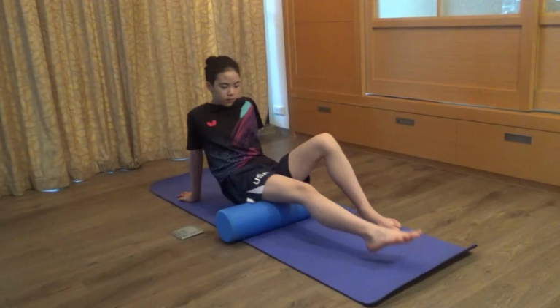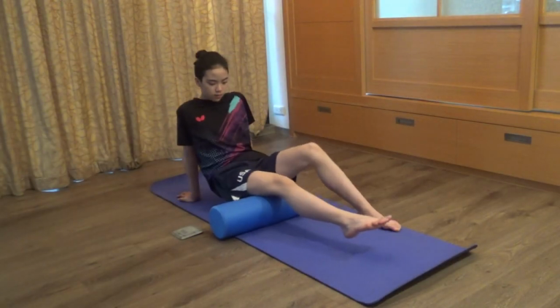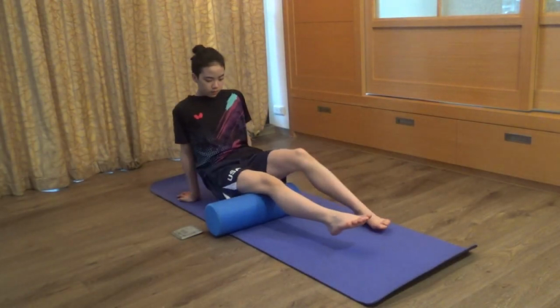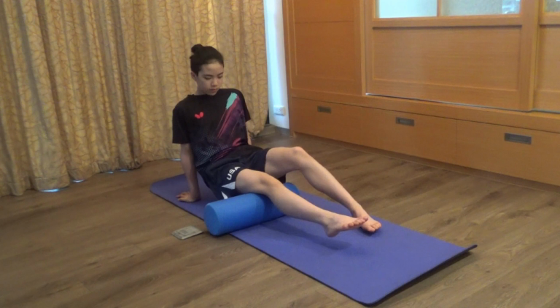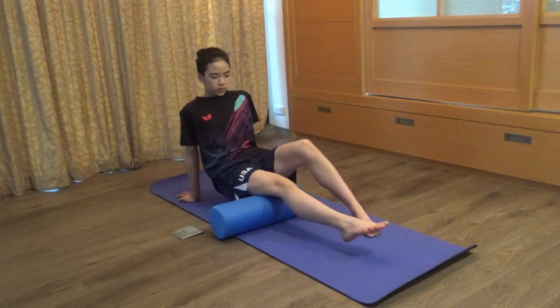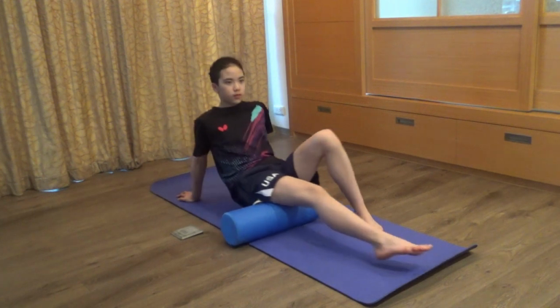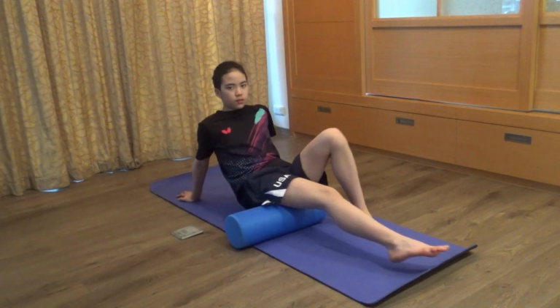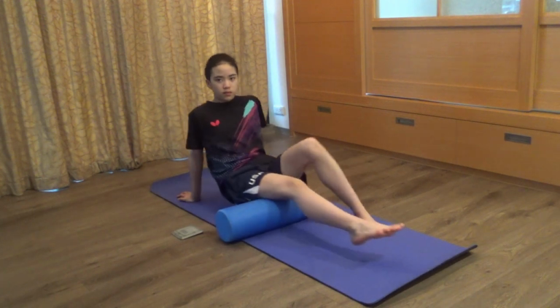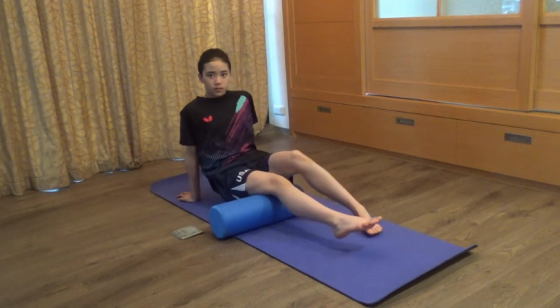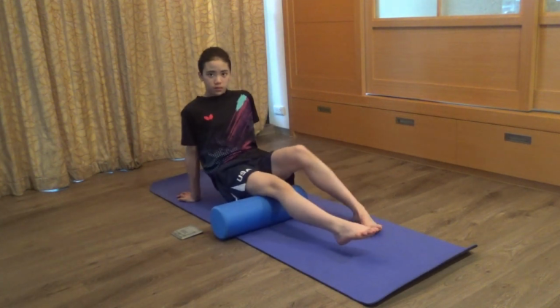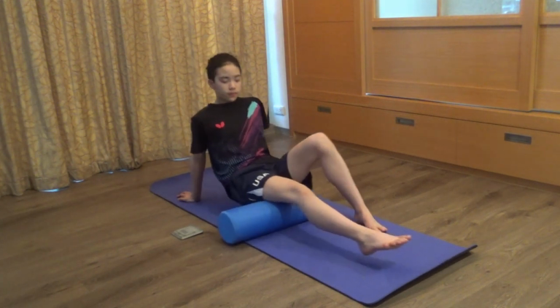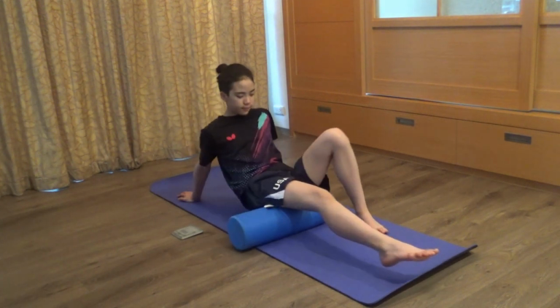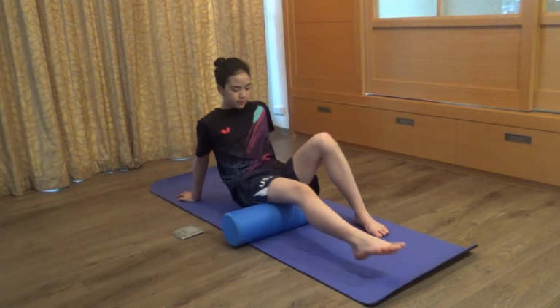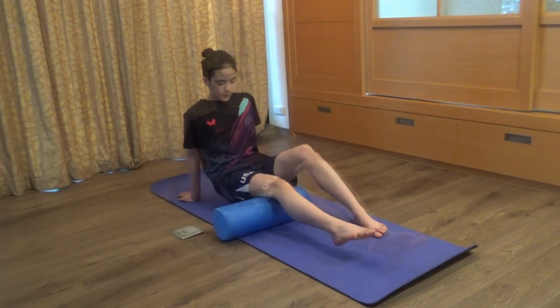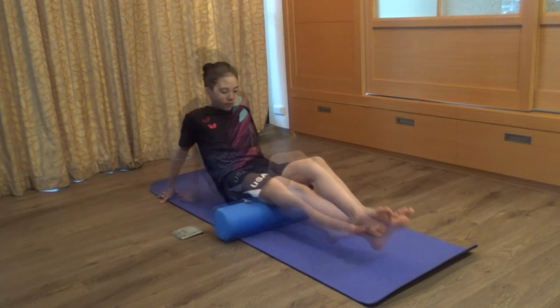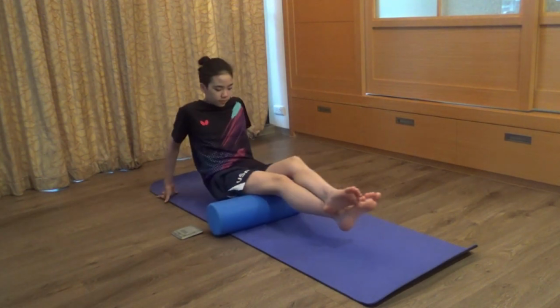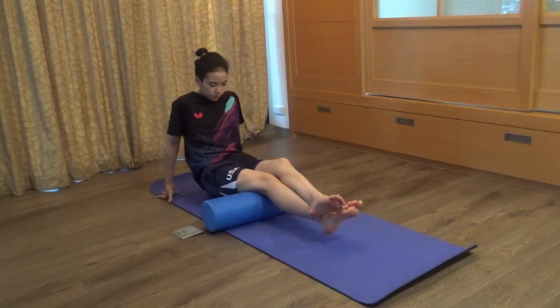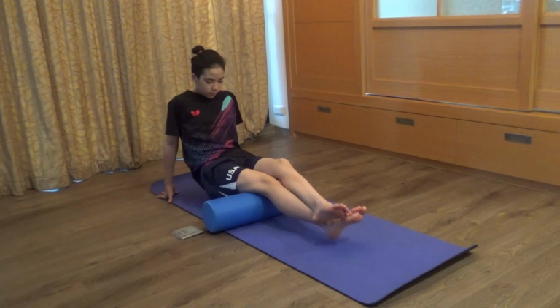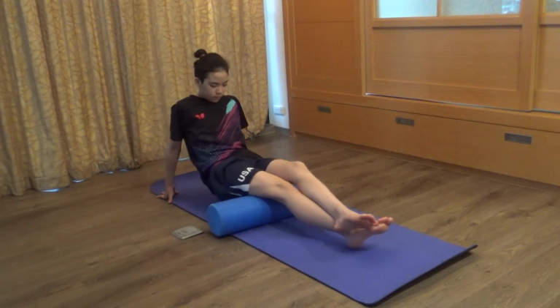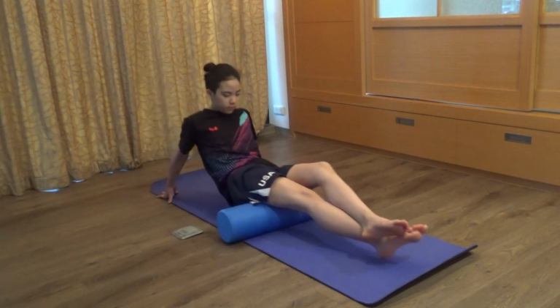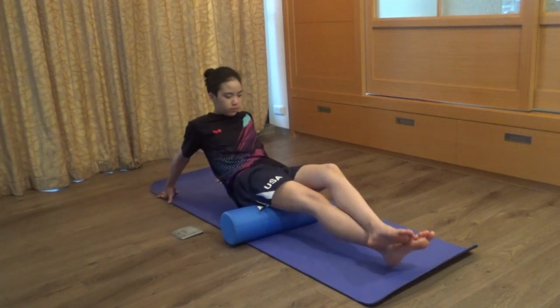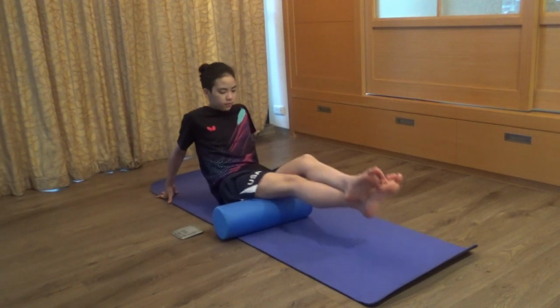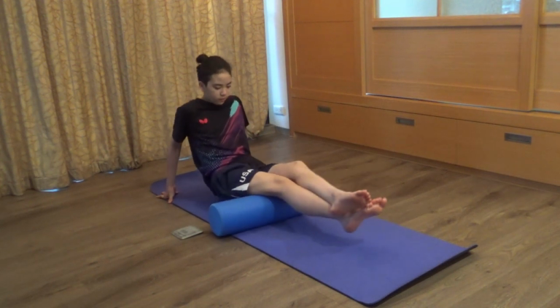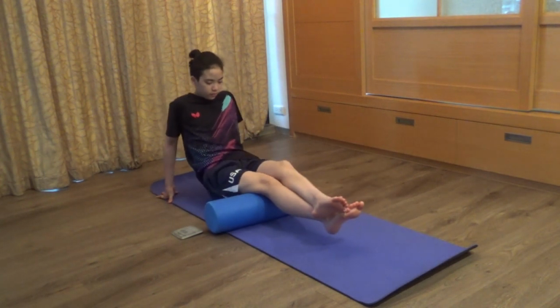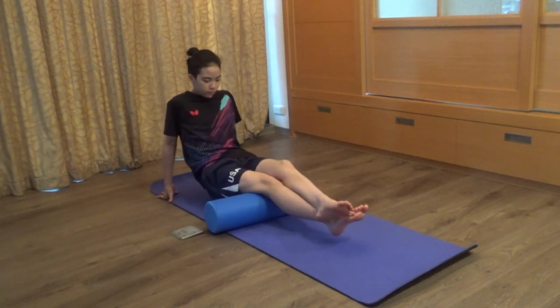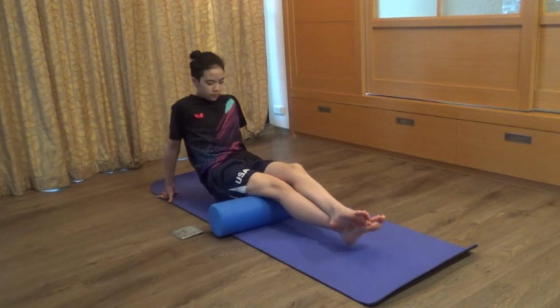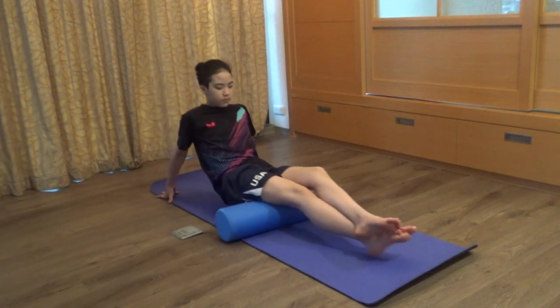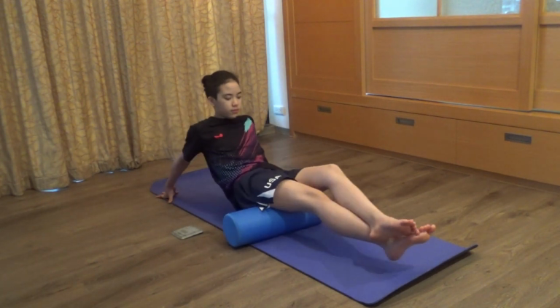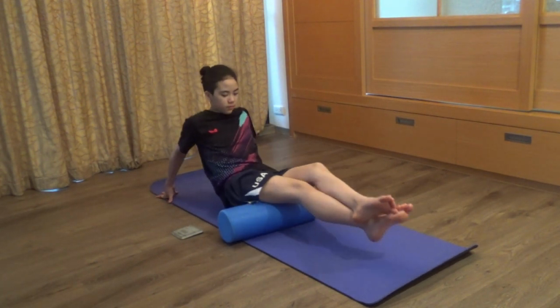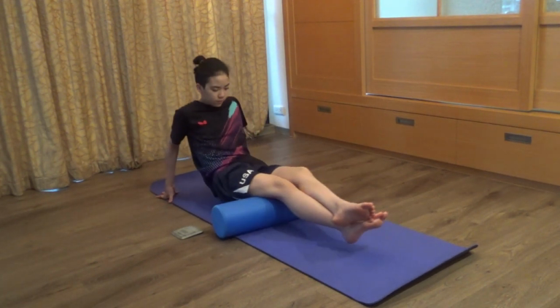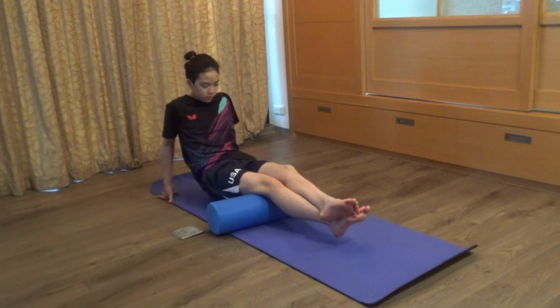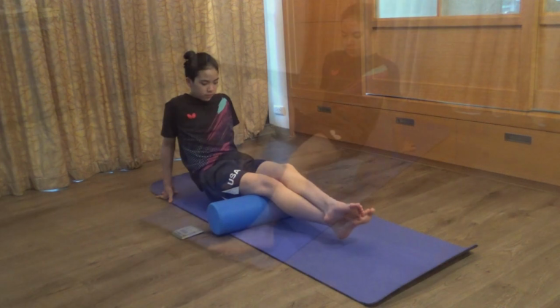Next is the back of the right thigh. Make sure to roll close to the joints. This movement is rolled in a vertical direction. Also, take notice that if there isn't a strong massage feeling, you can put the other leg on top for more weight.